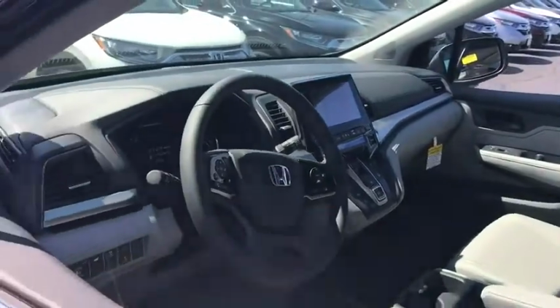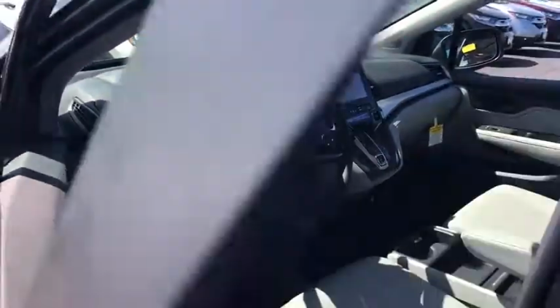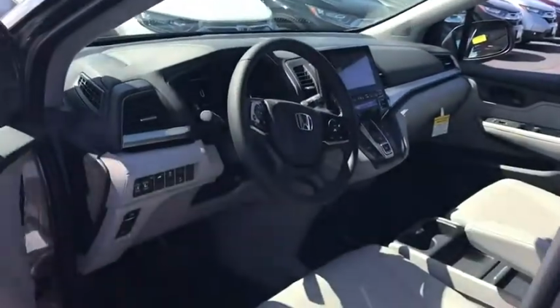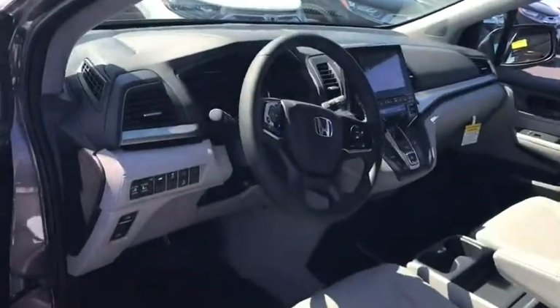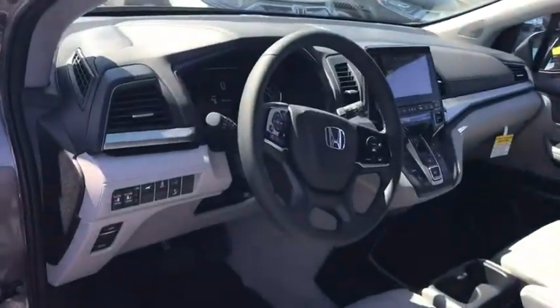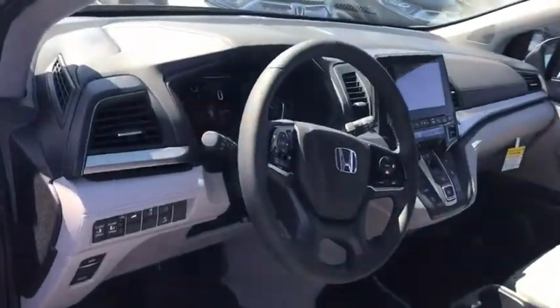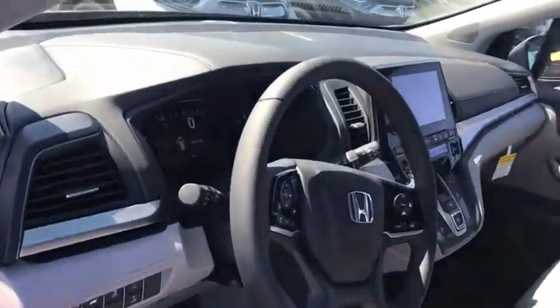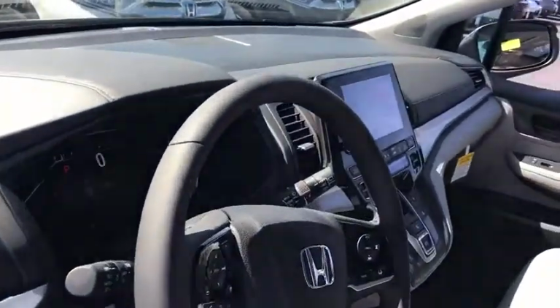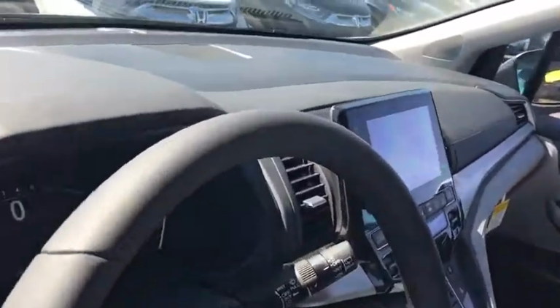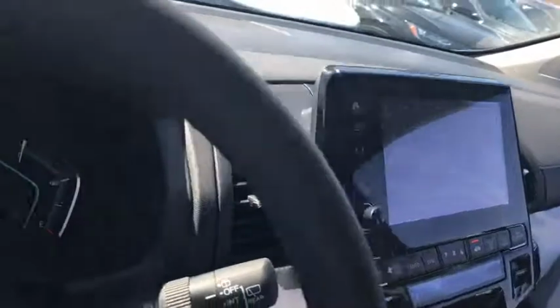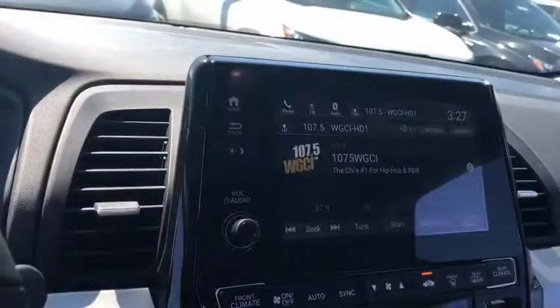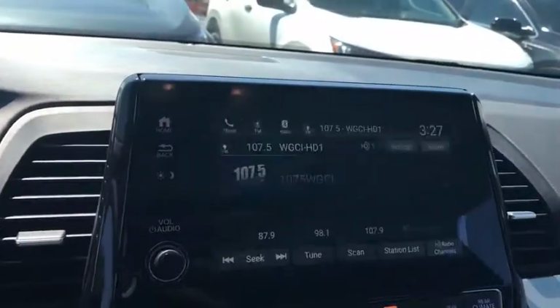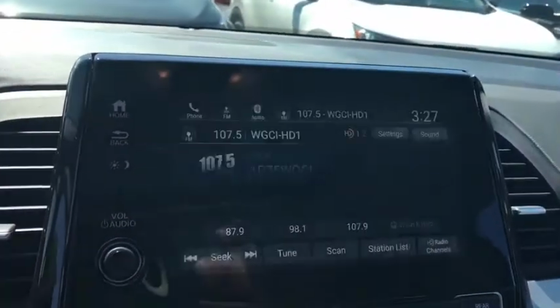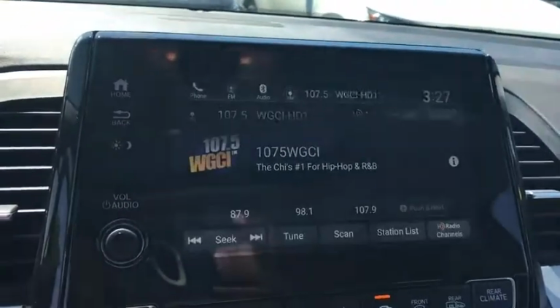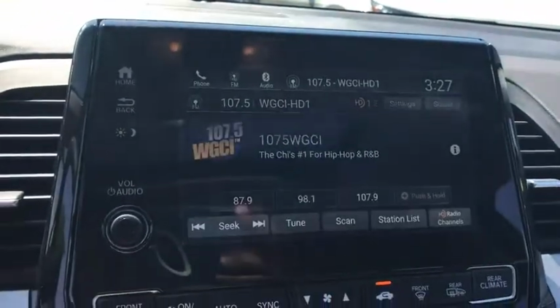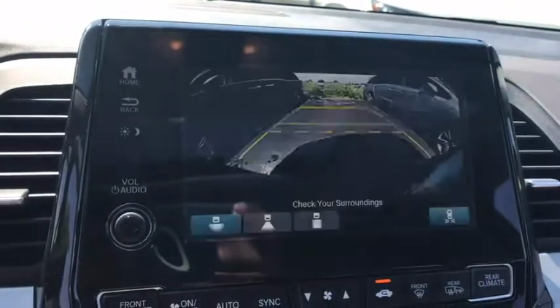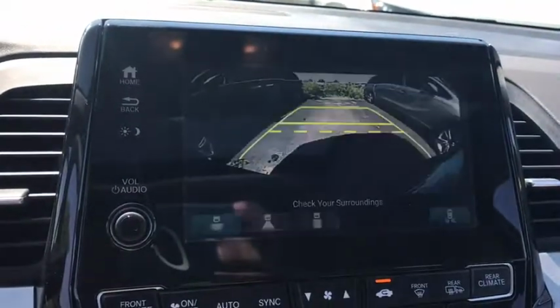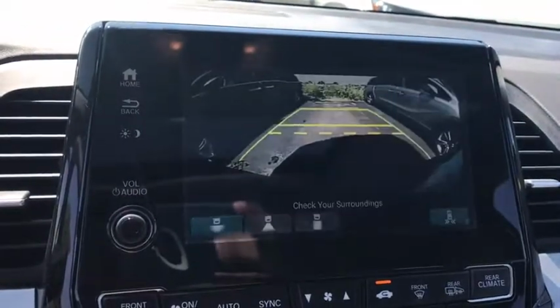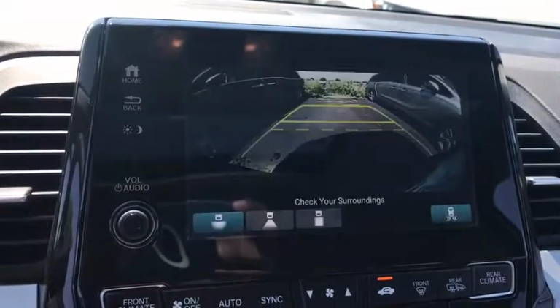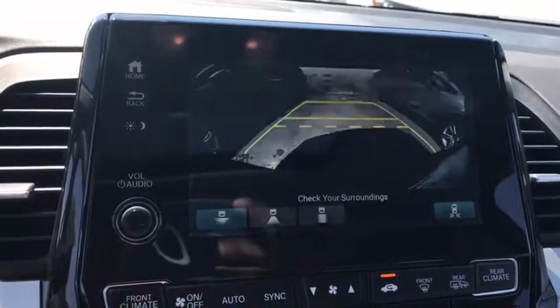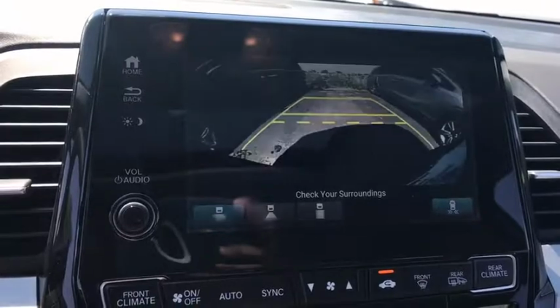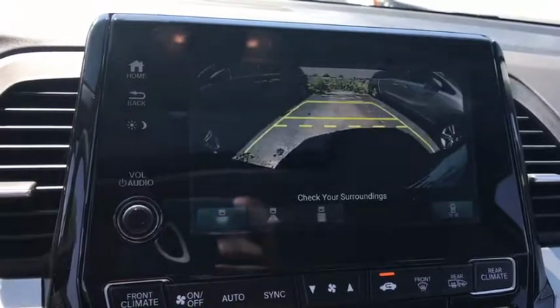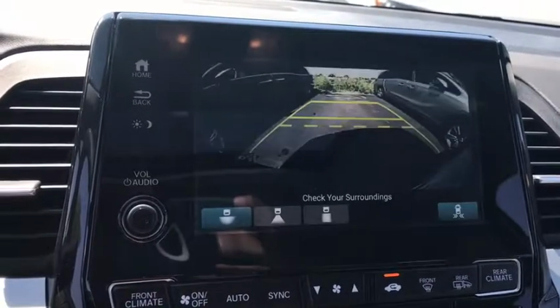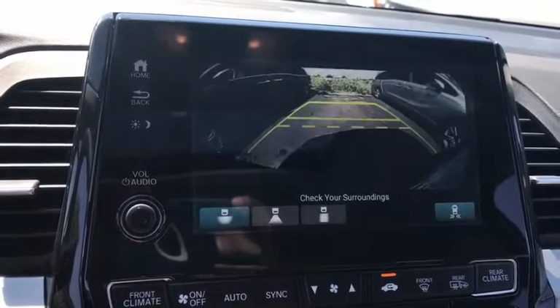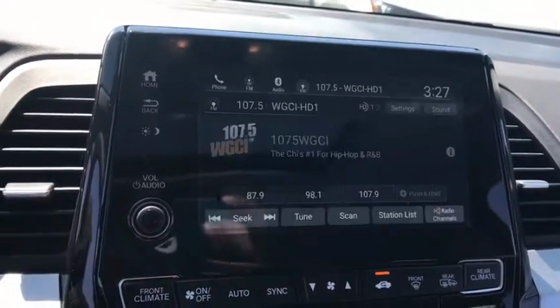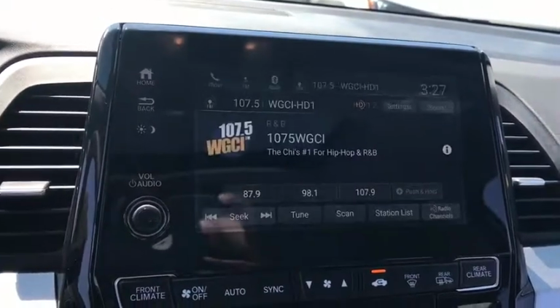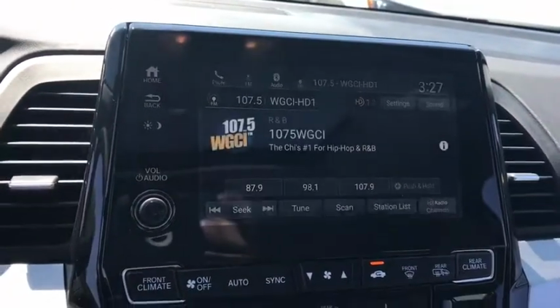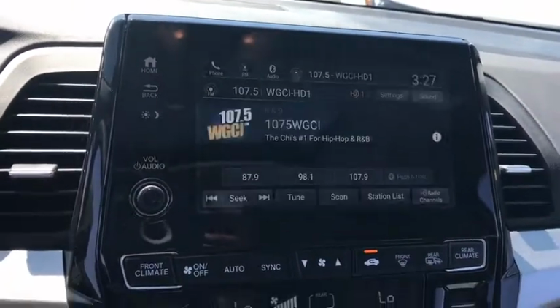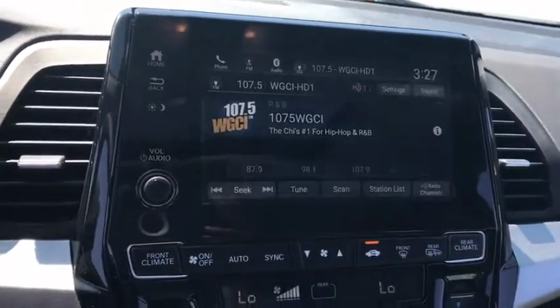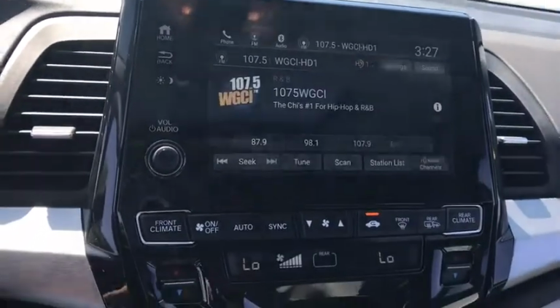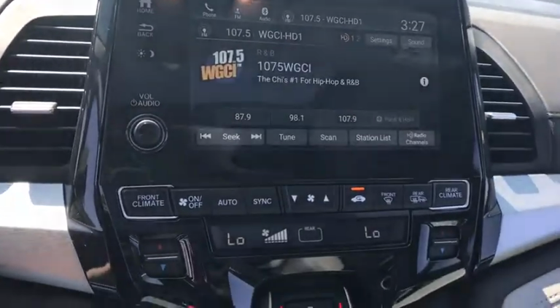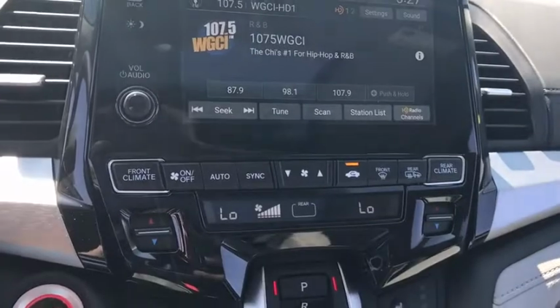Here are some of this vehicle's great options. Lane departure warning. Steering wheel audio controls. Traction control. Power liftgate. Power passenger seat. Remote engine start. Stability control. Keyless entry. Backup camera.